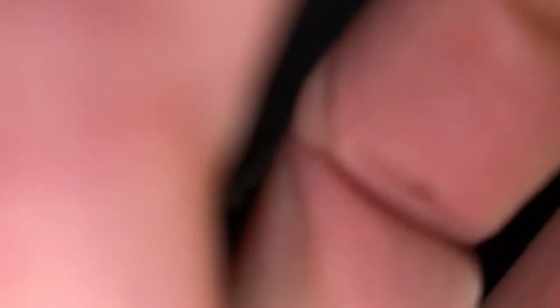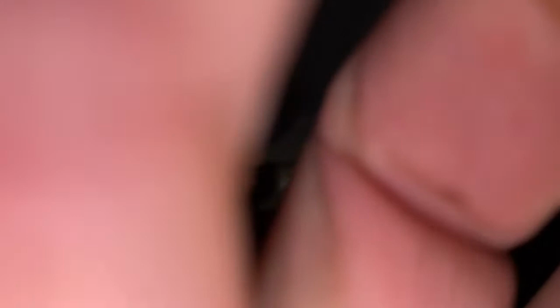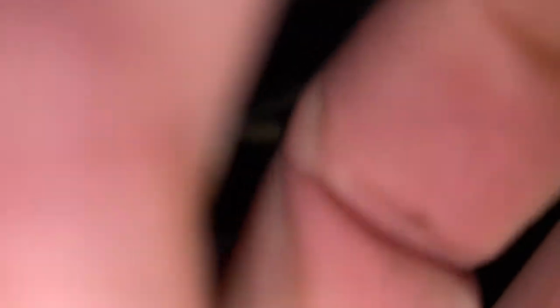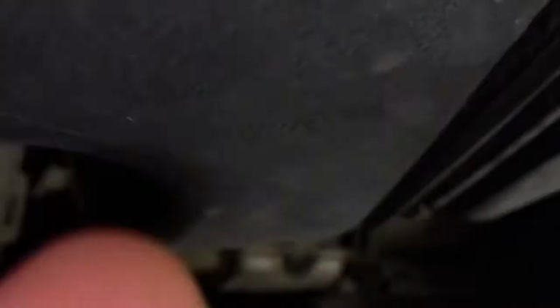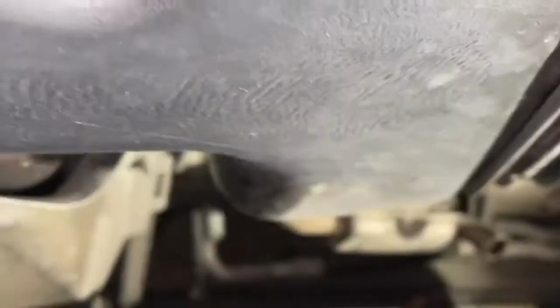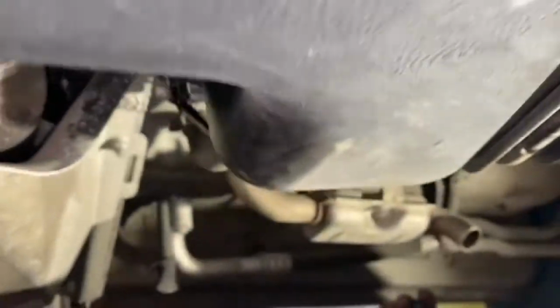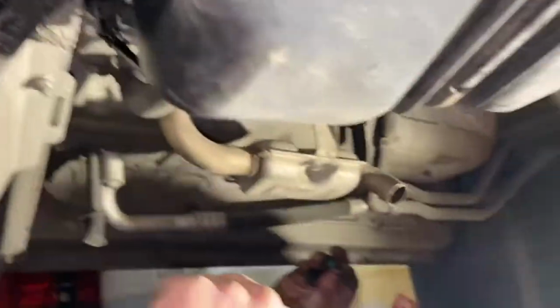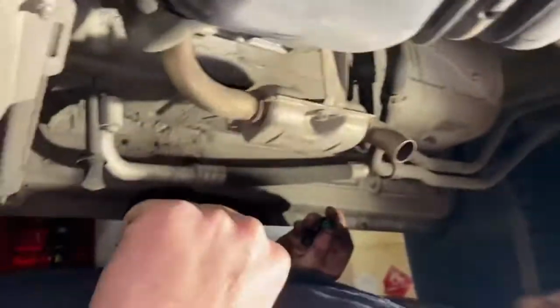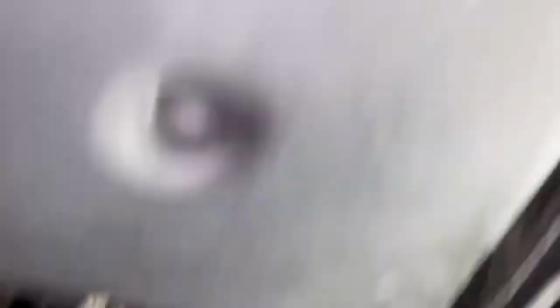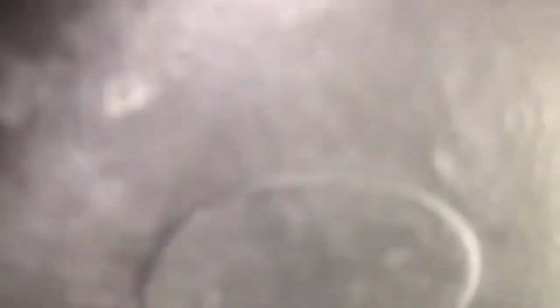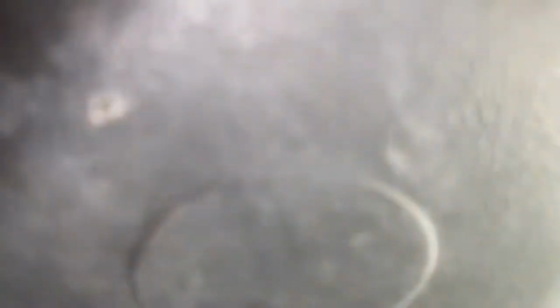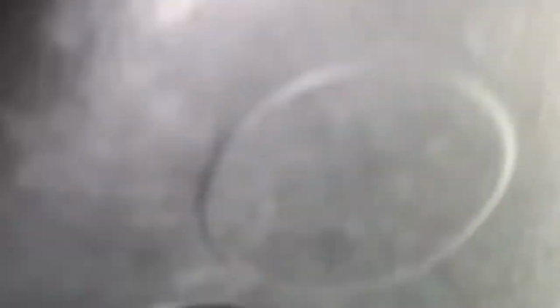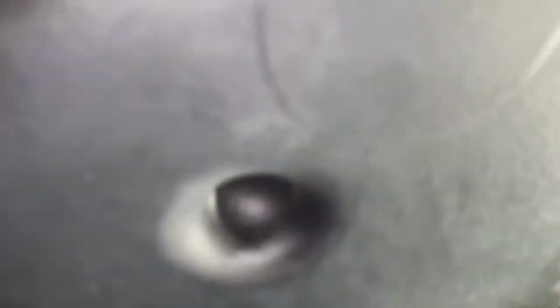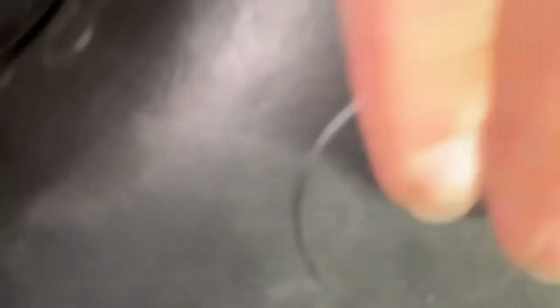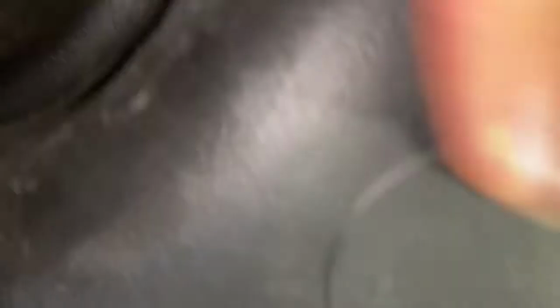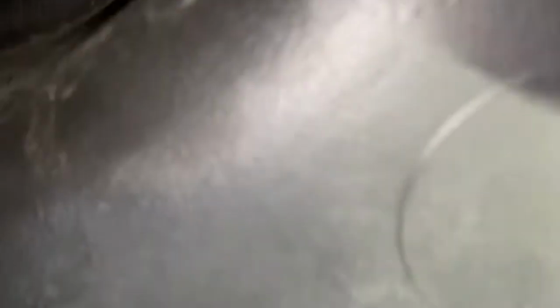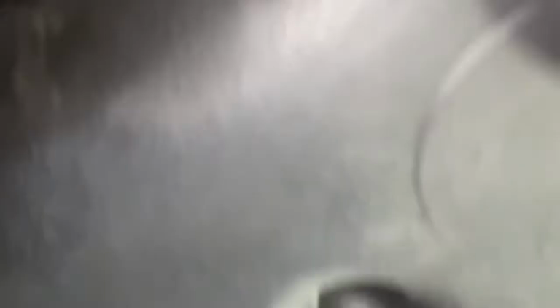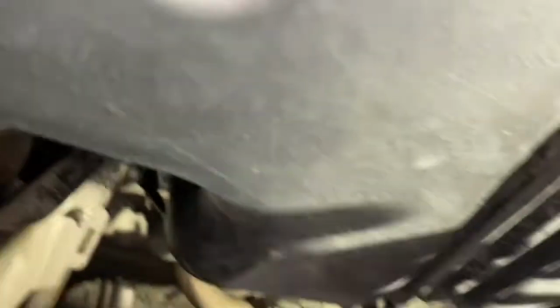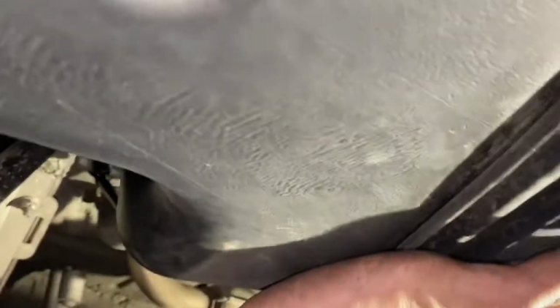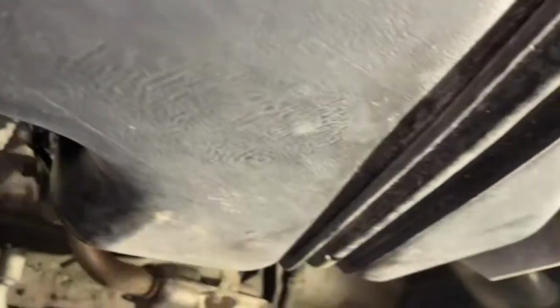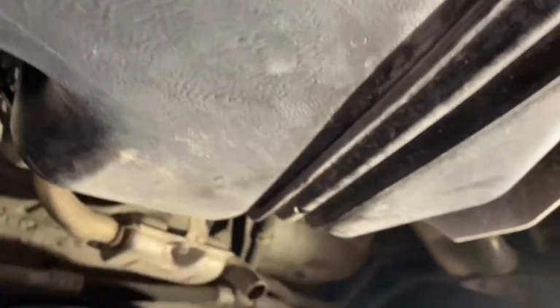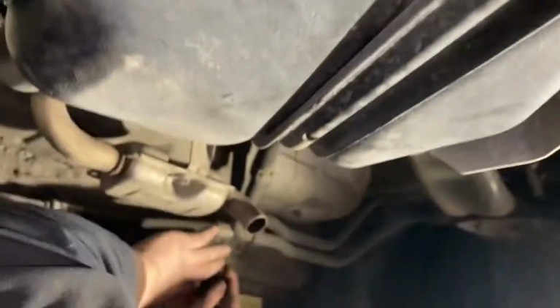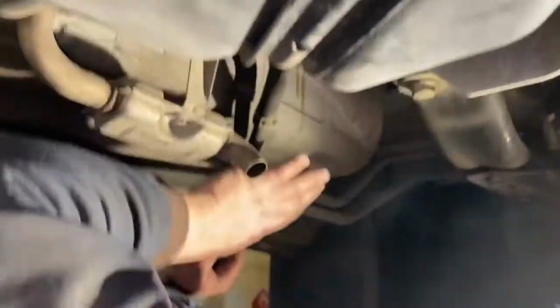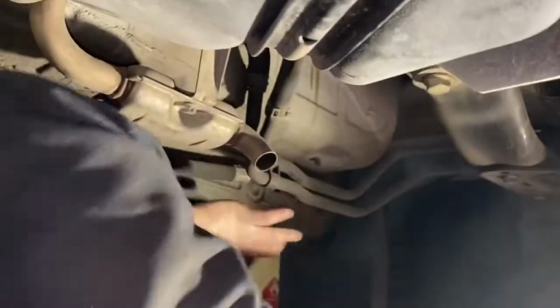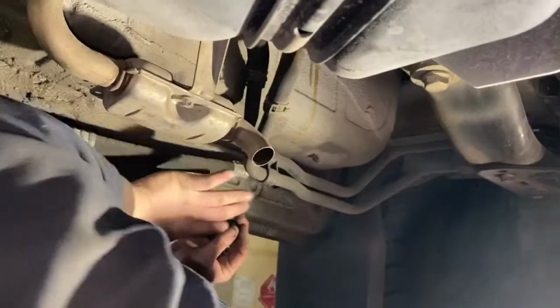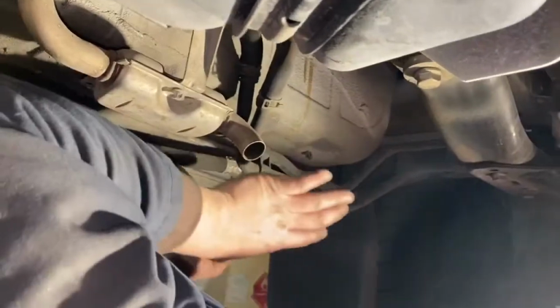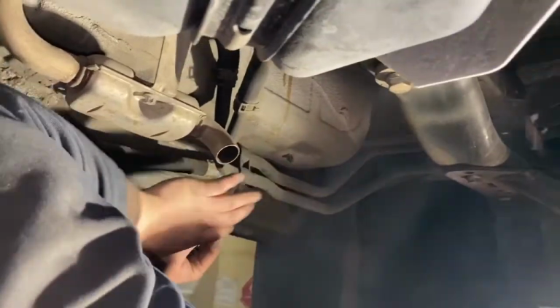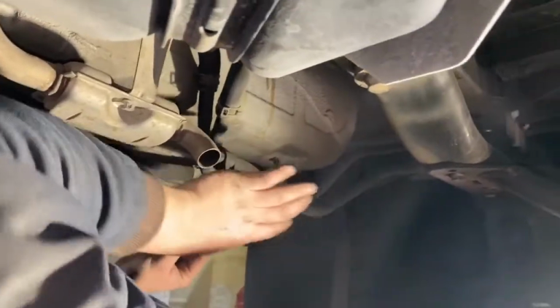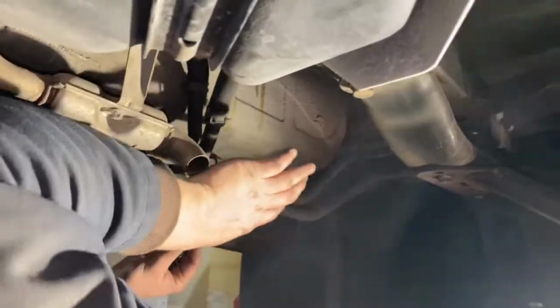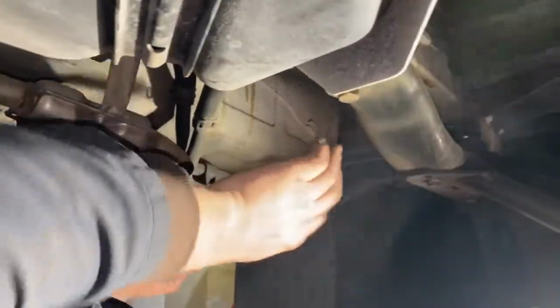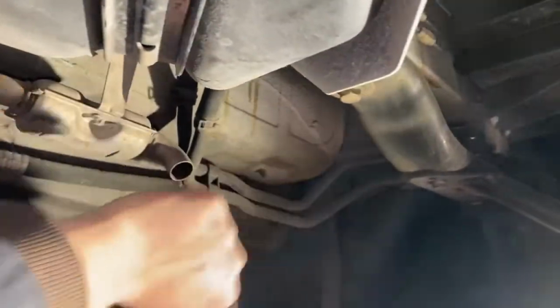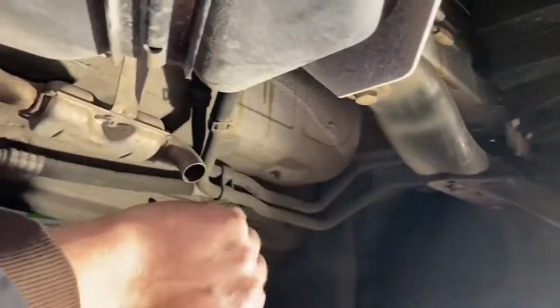We are underneath the main fuel tank right here. This is the main fuel tank. We're right under the driver's seat — under the driver's seat.